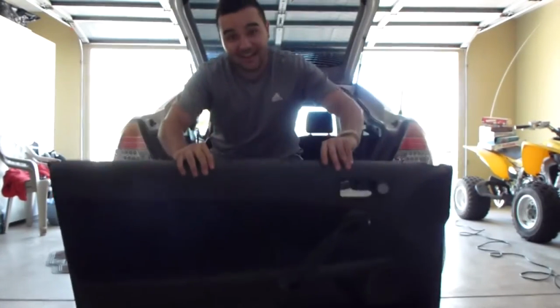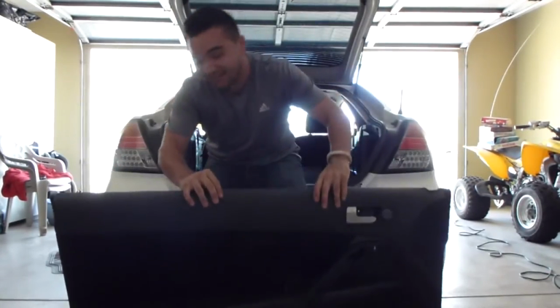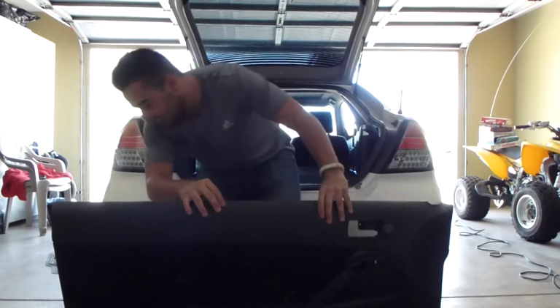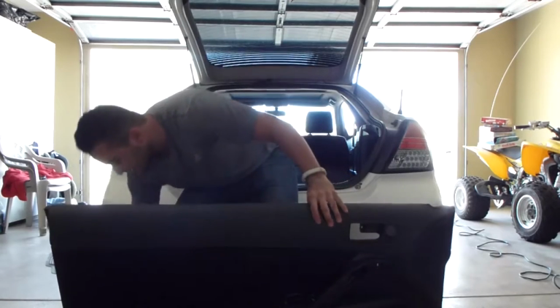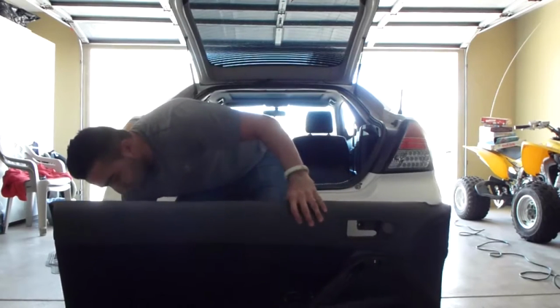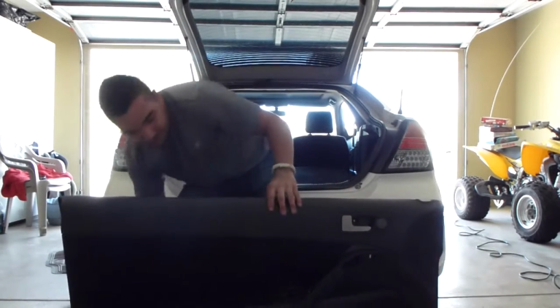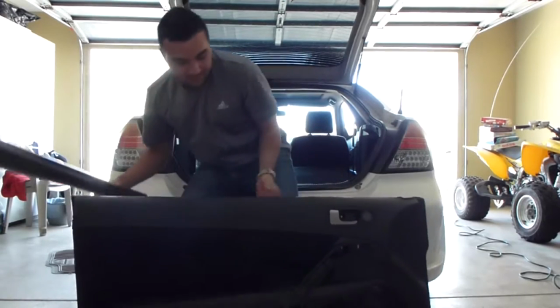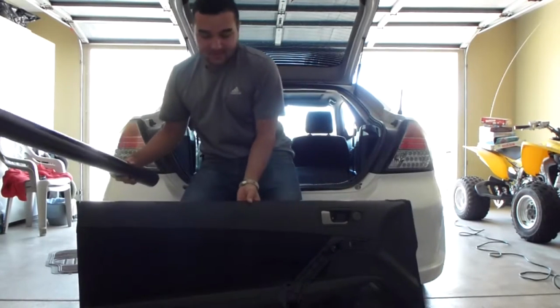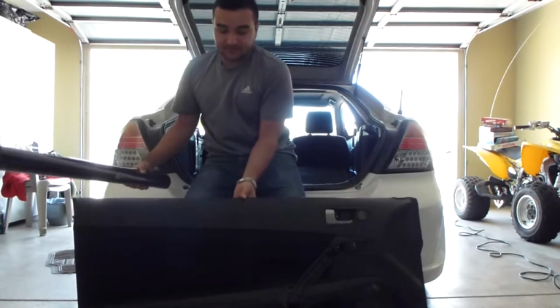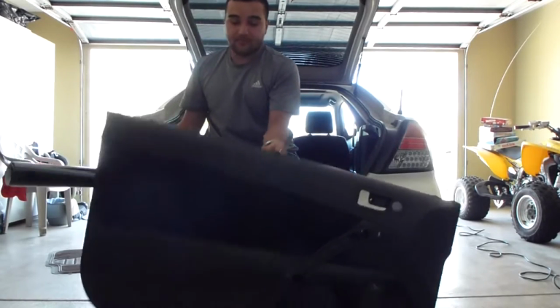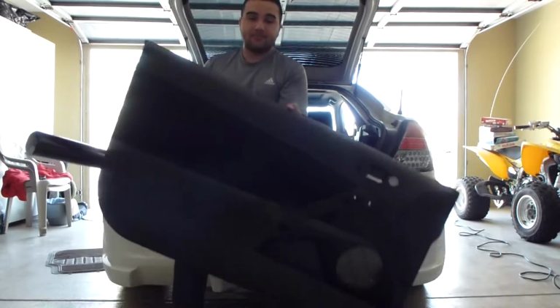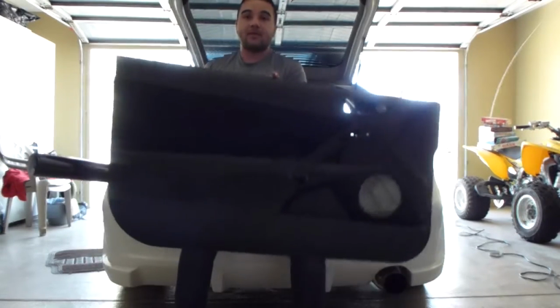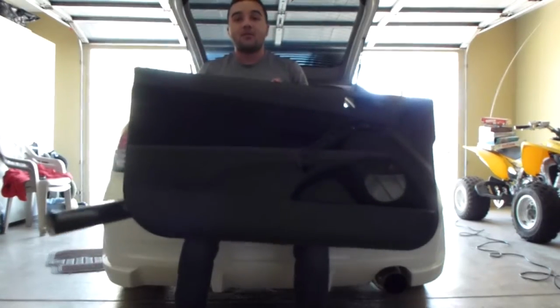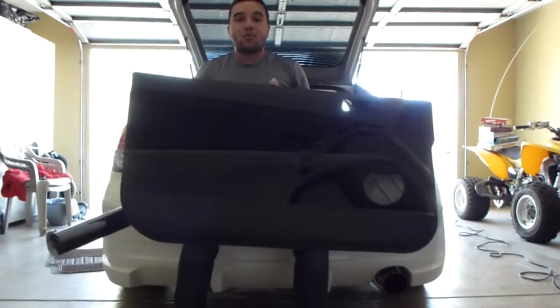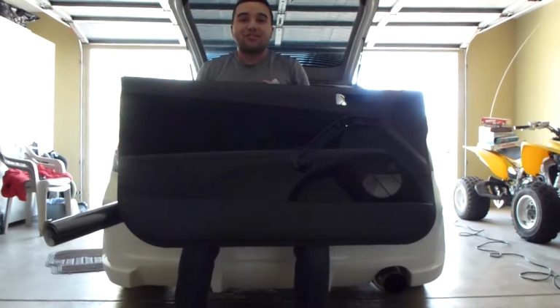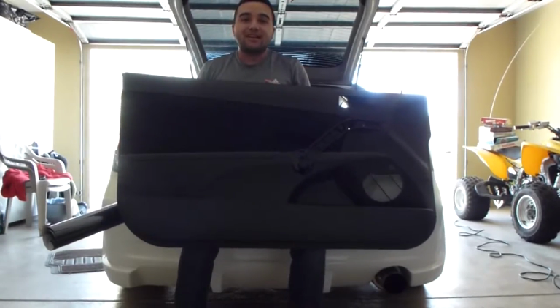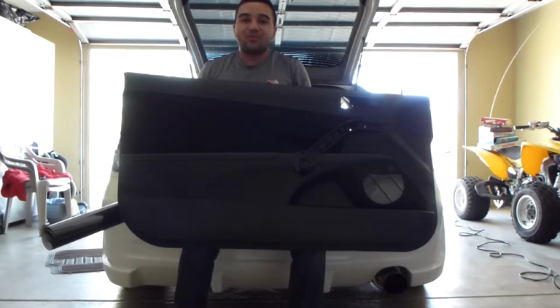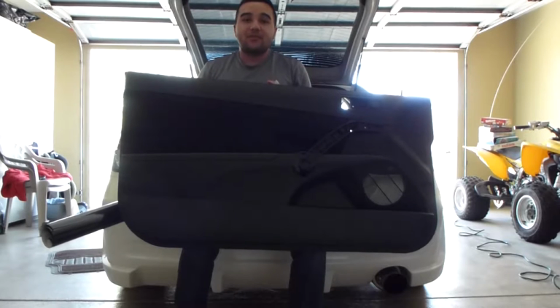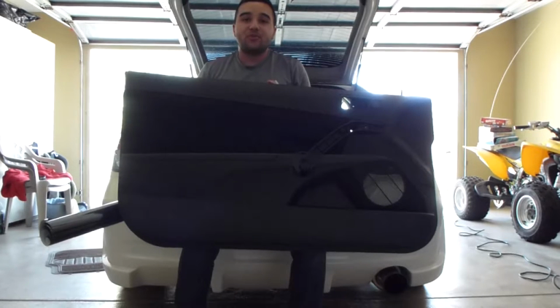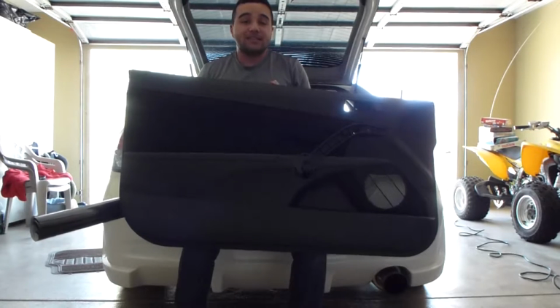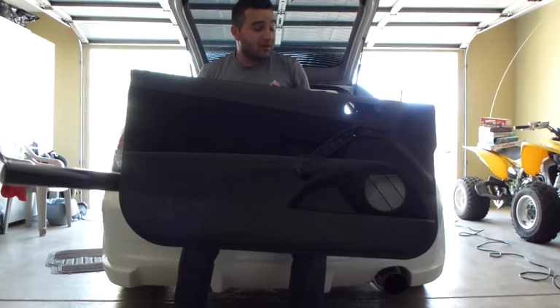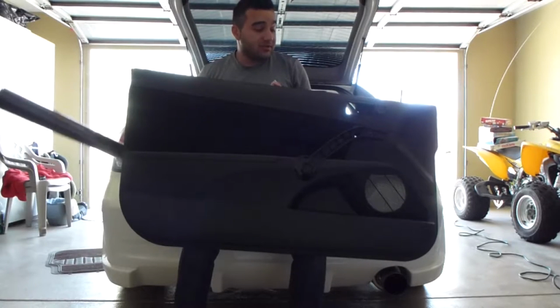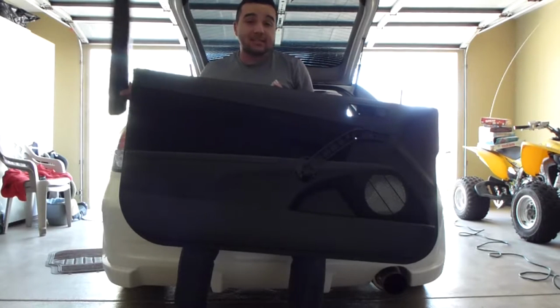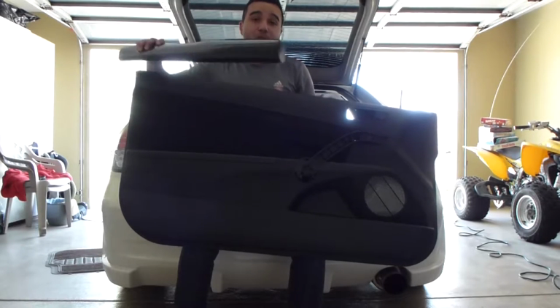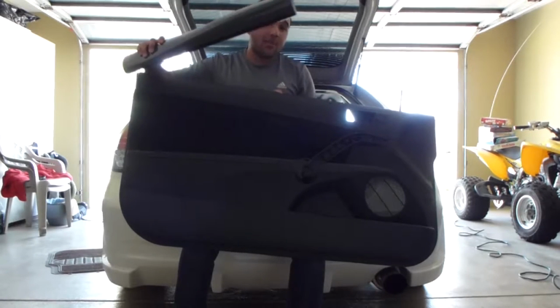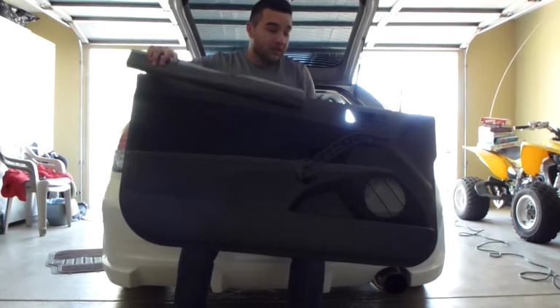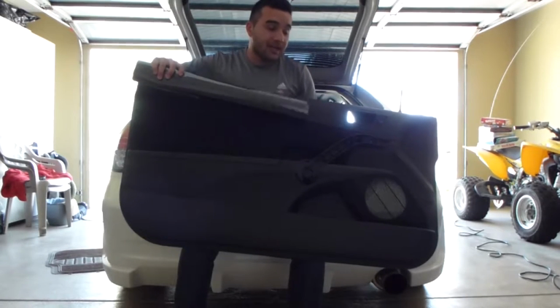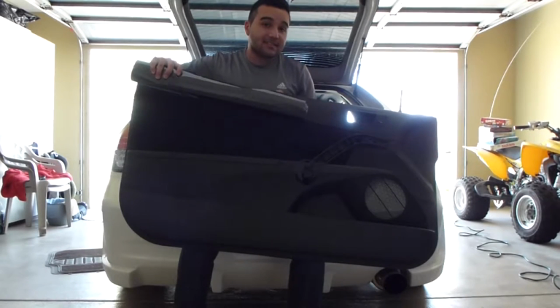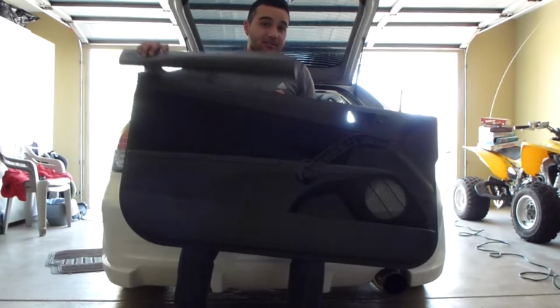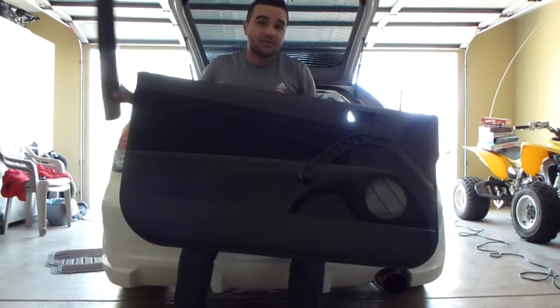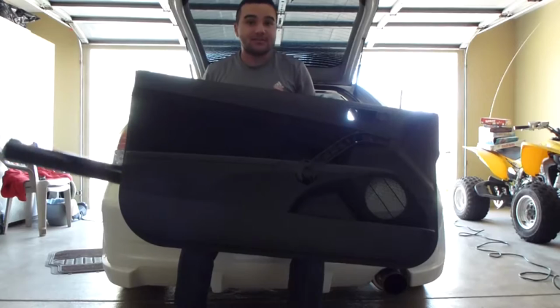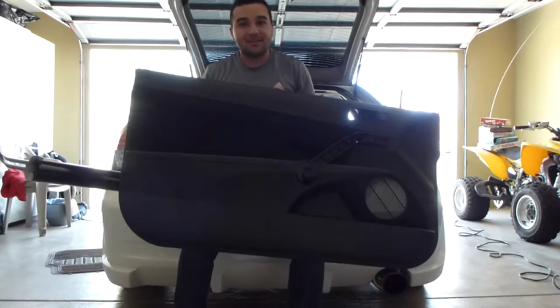What's going on you guys? I hope you guys are having a beautiful day. Today I'm going to be showing you guys how to wrap your guys' interior. So let's go.